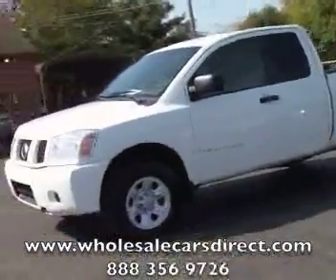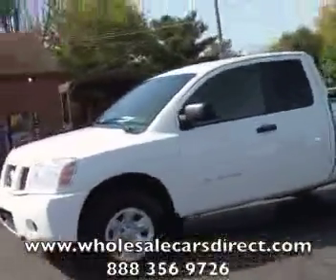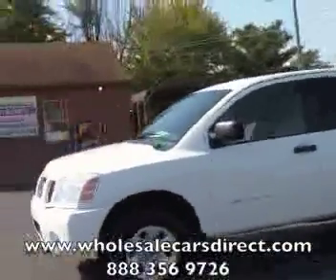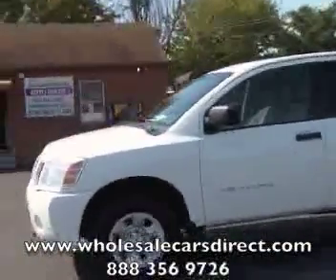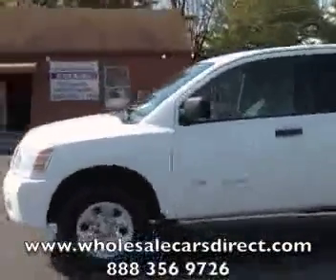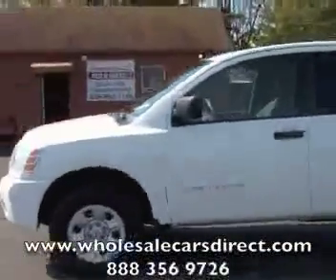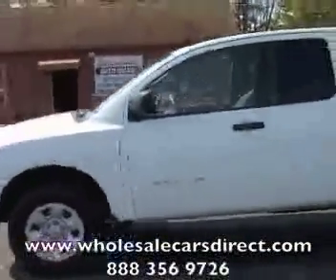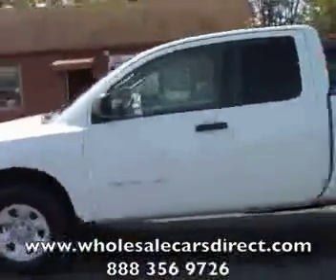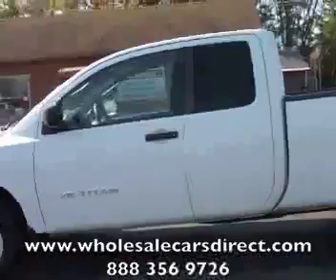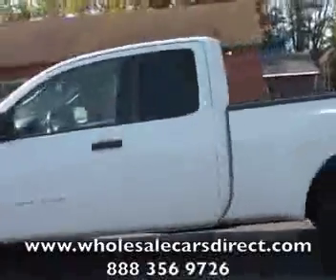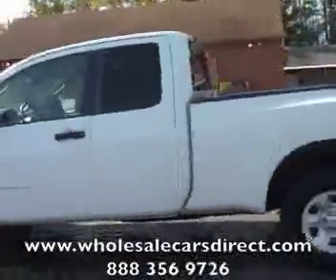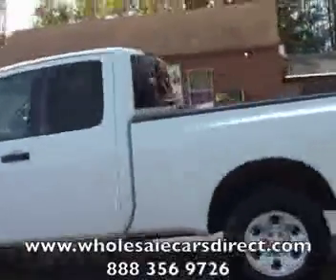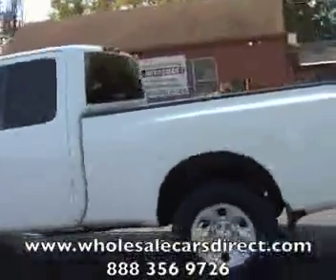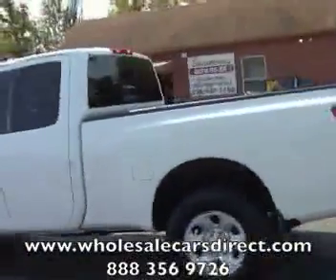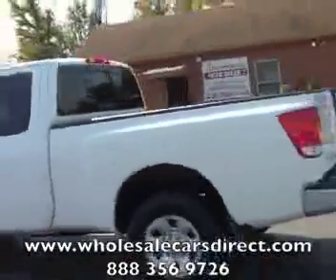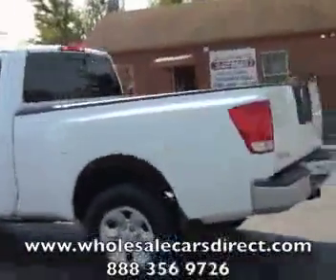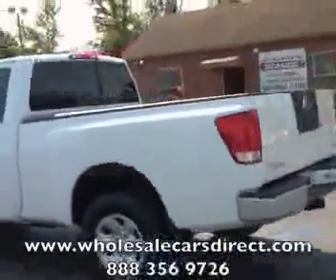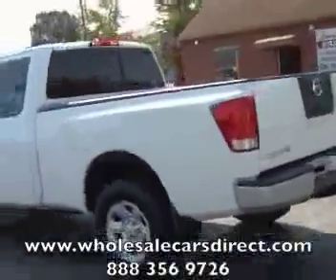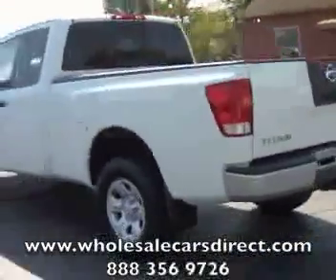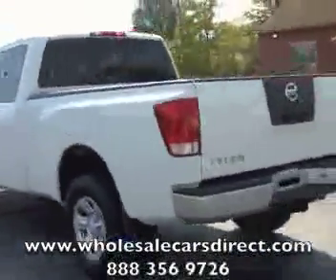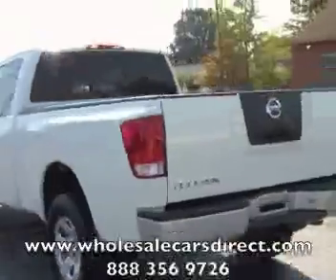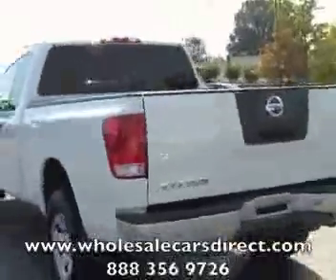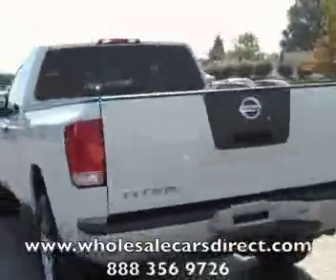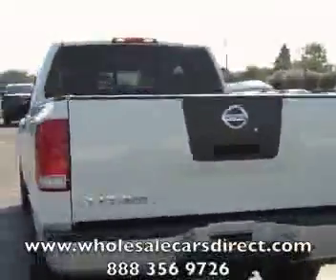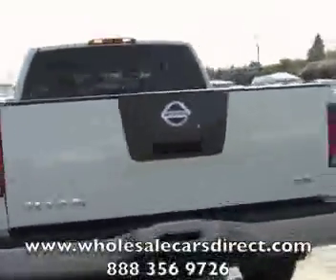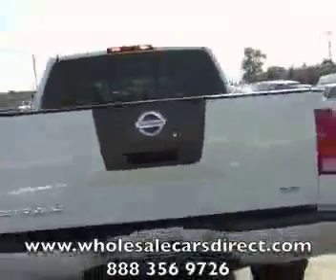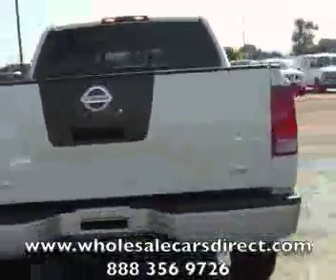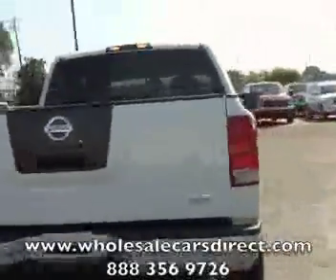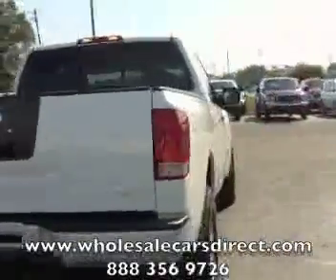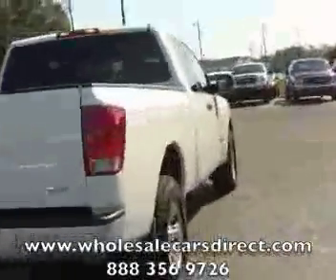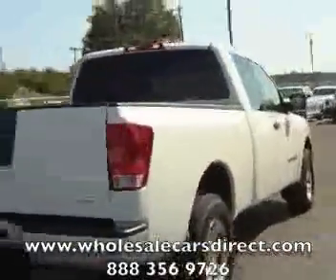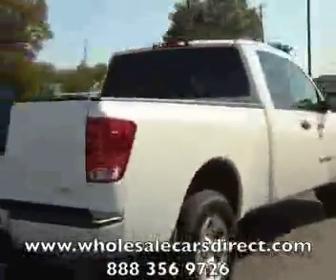We're here in Kernersville, North Carolina at Schamburg Auto Sales, WholesaleCarsDirect.com. Take a look at our website — you can go in there and take a look at this truck and many others. You can look at videos, pictures, and fill out a free credit application to get you pre-approved.